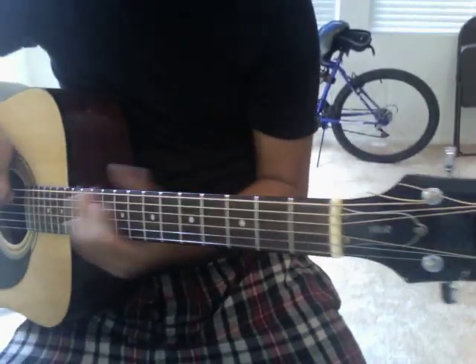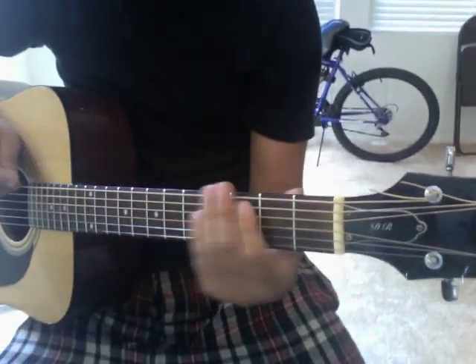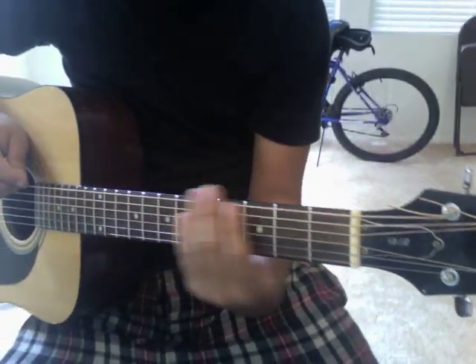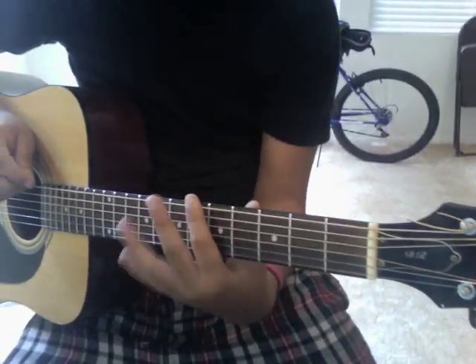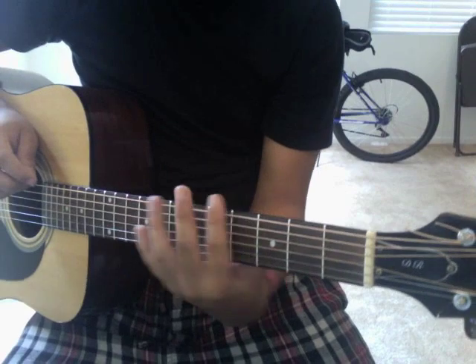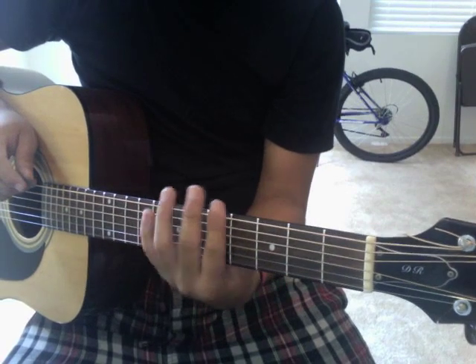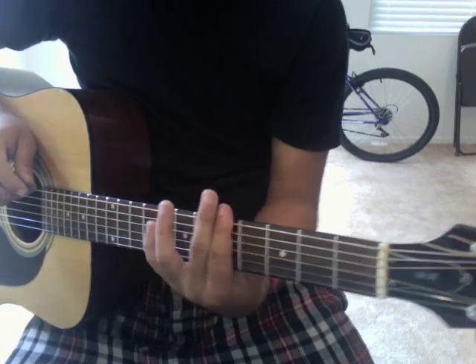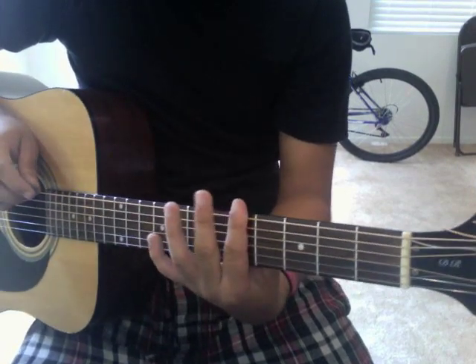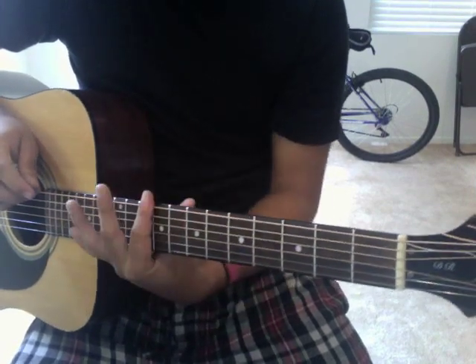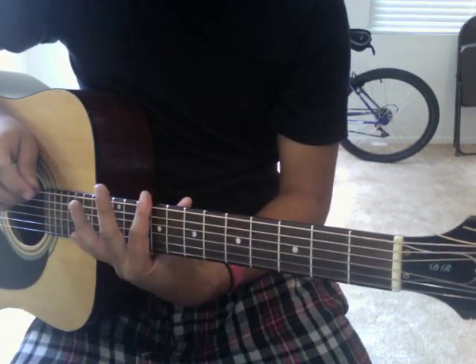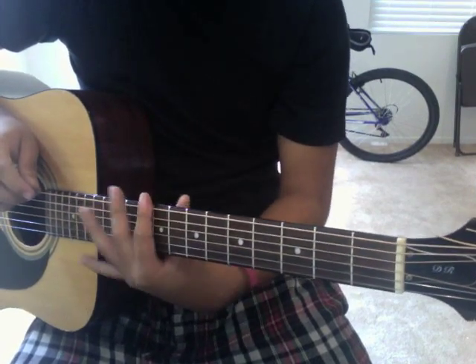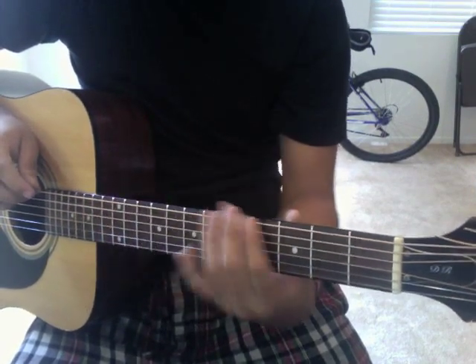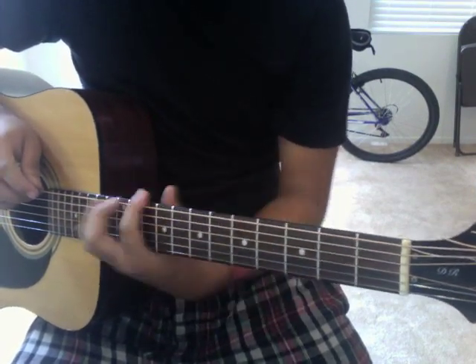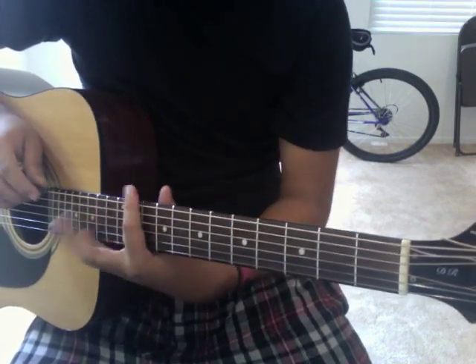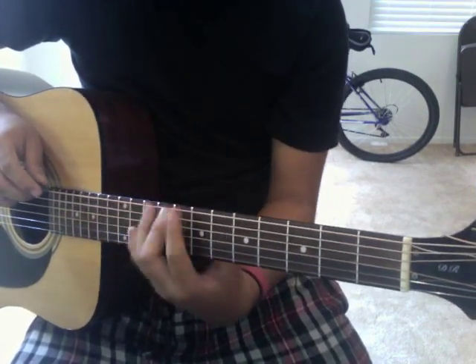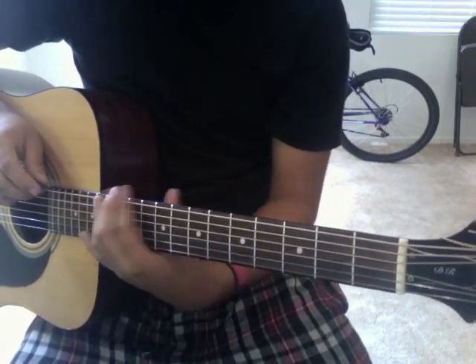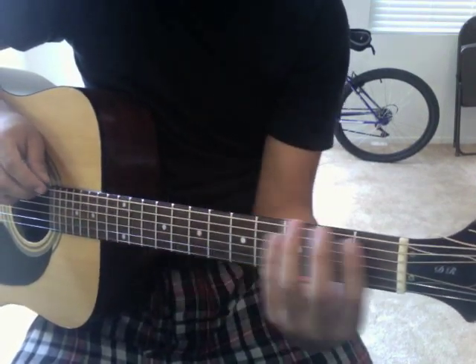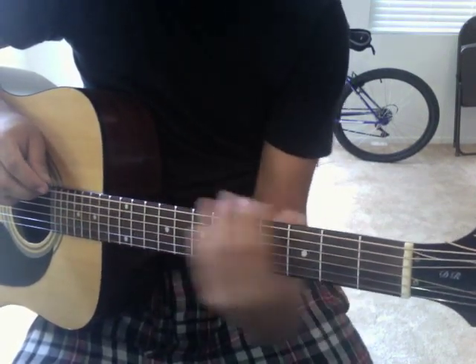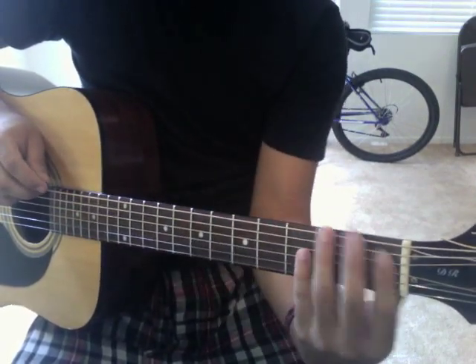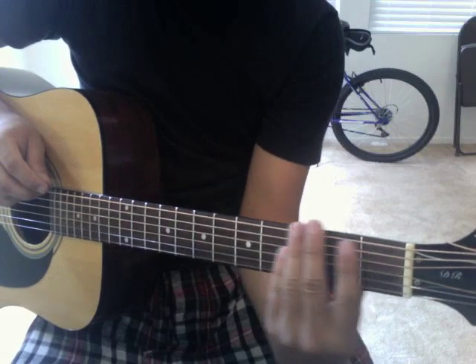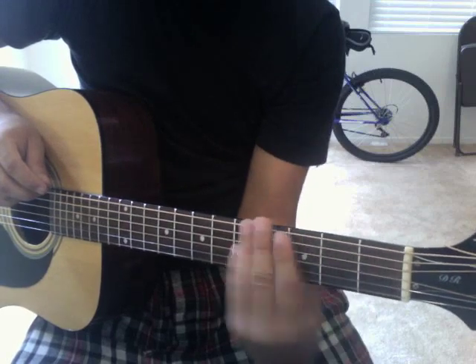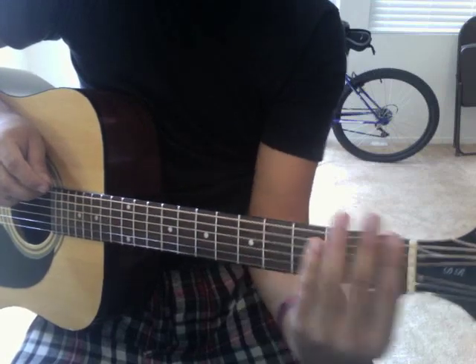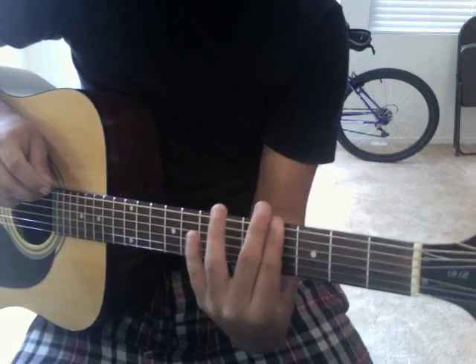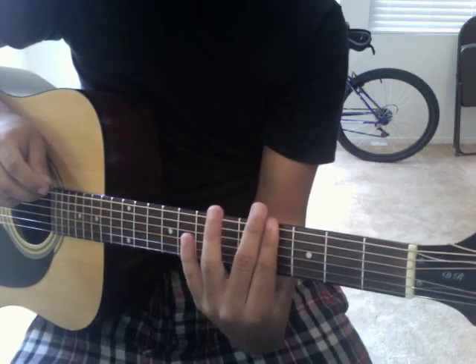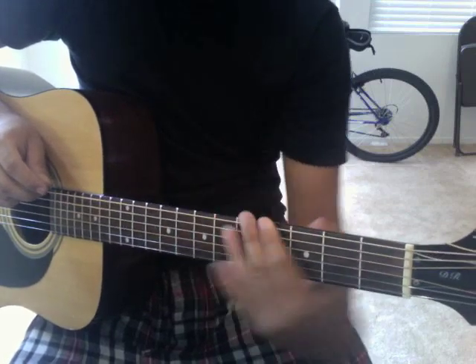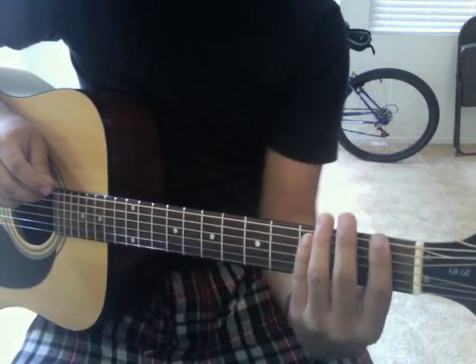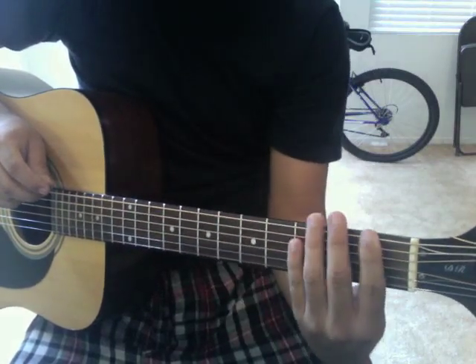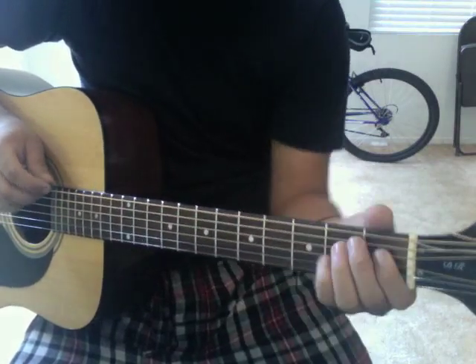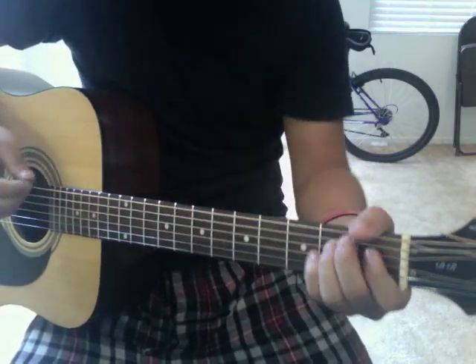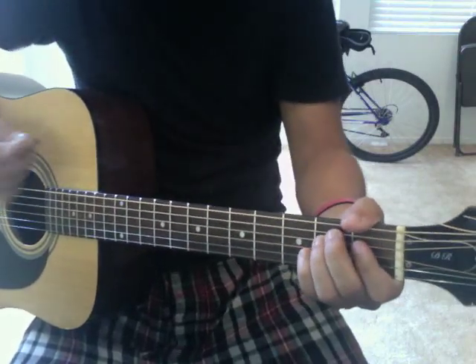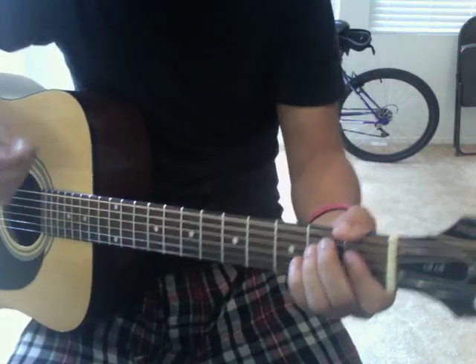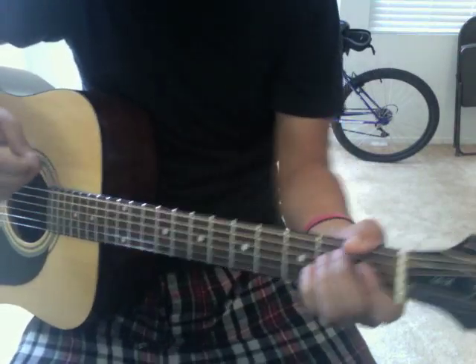Basically, anything from the 5th fret beyond, you're not going to play anything there. So worry about frets 1 through 4 pretty much. They're all pretty easy chords to play.